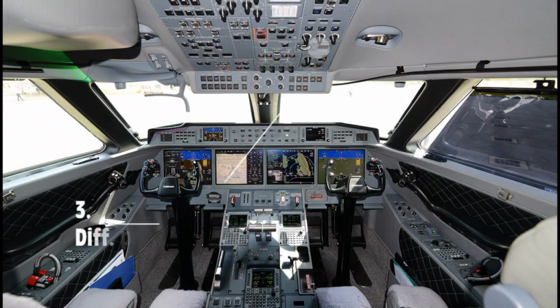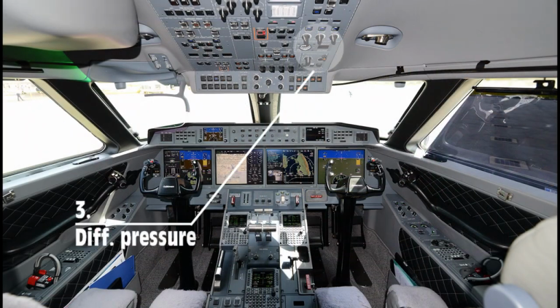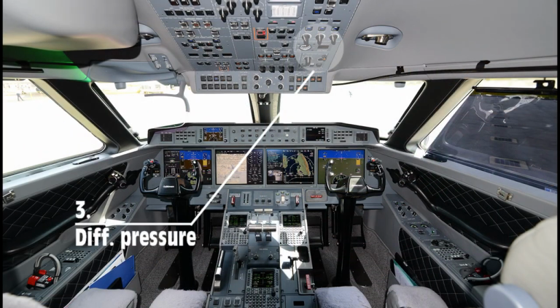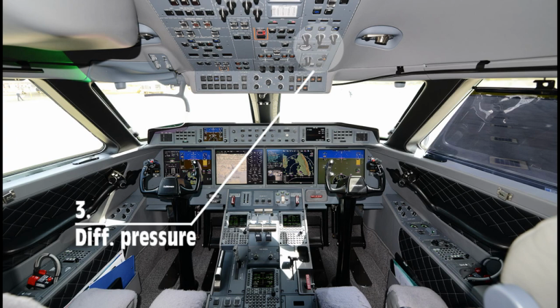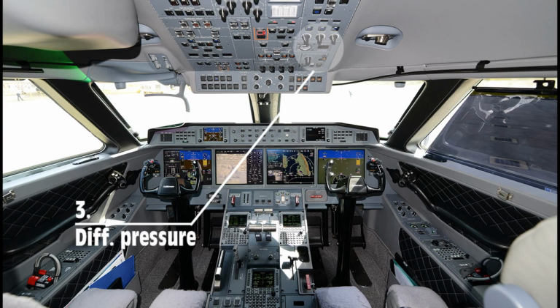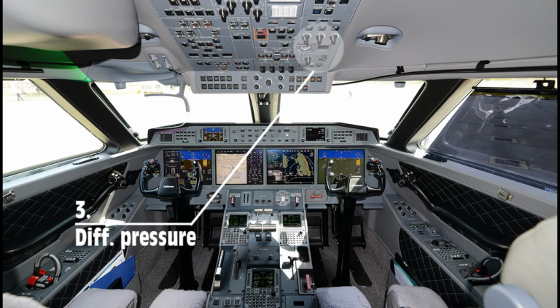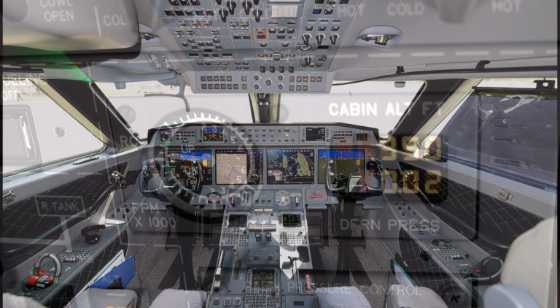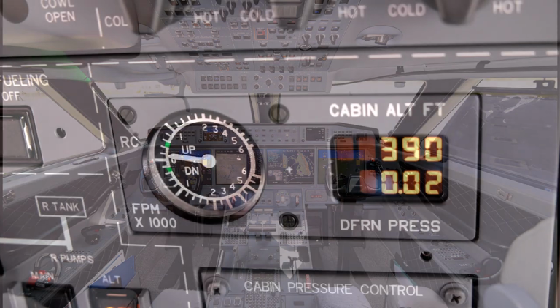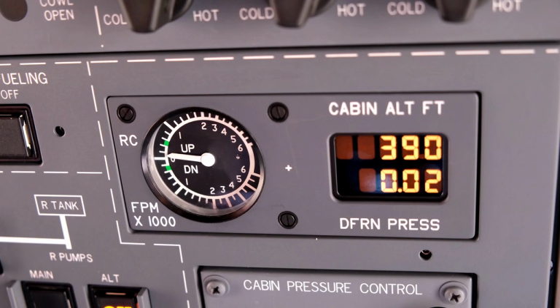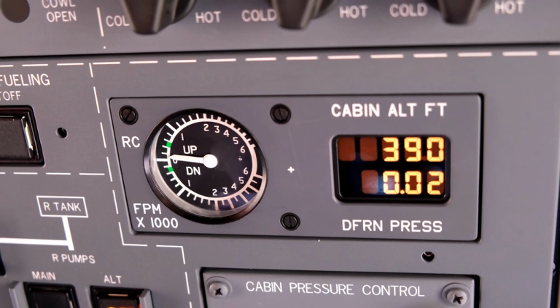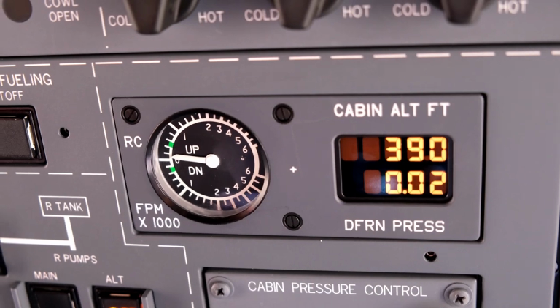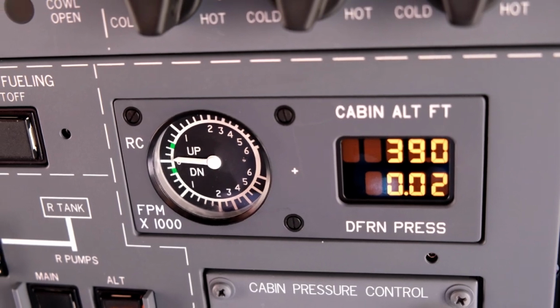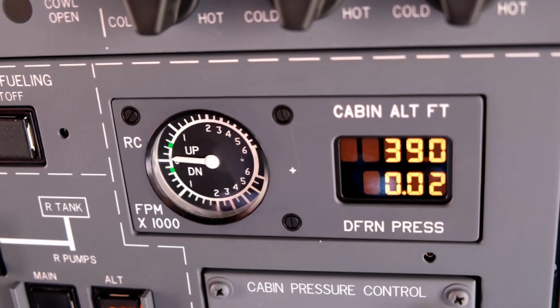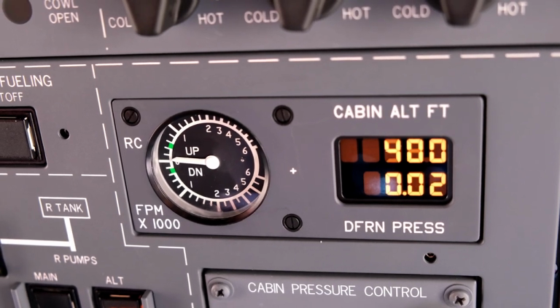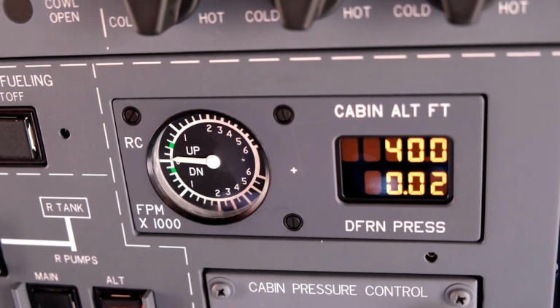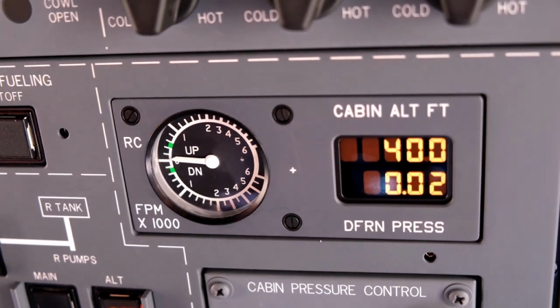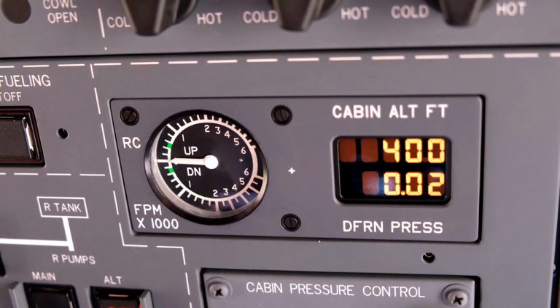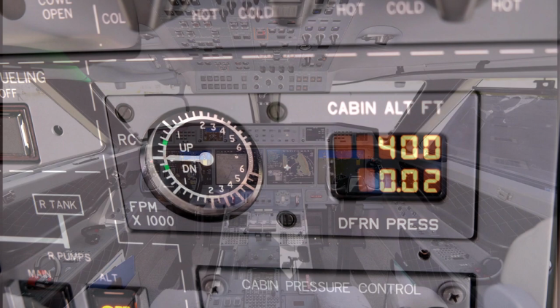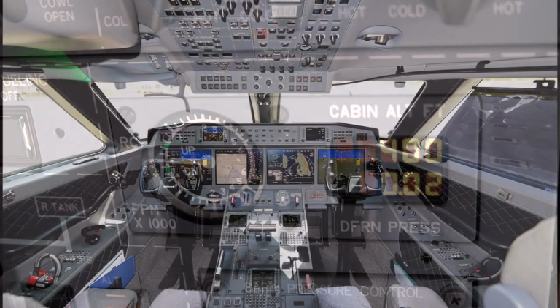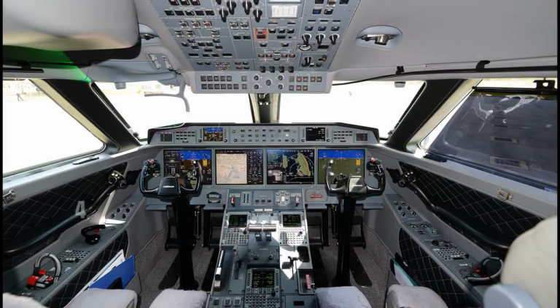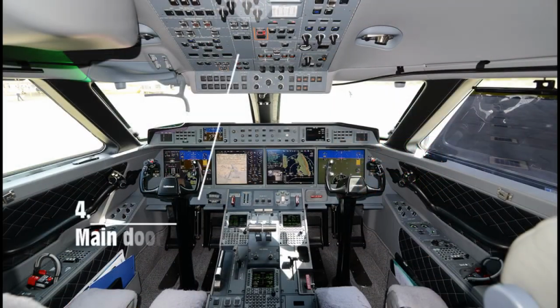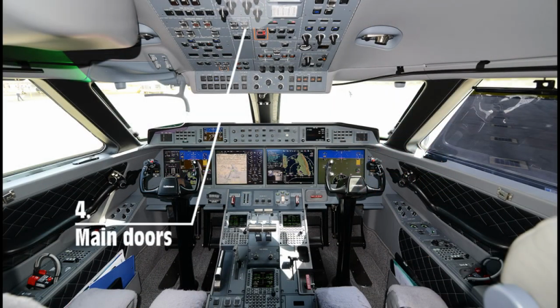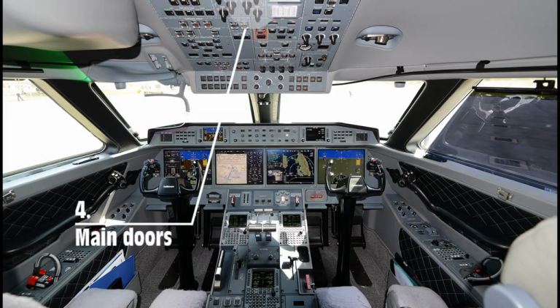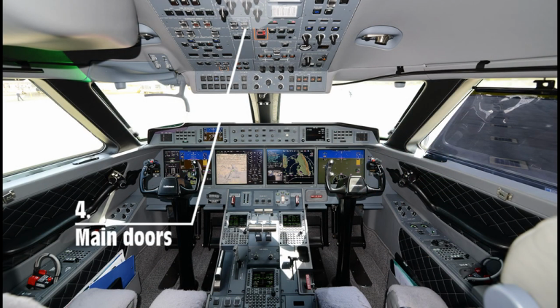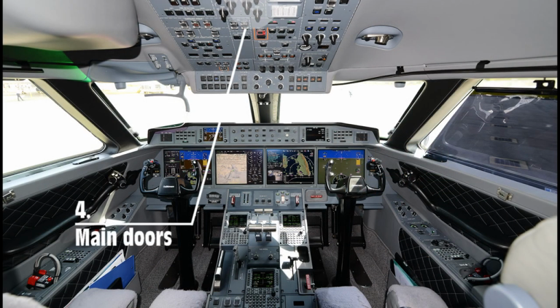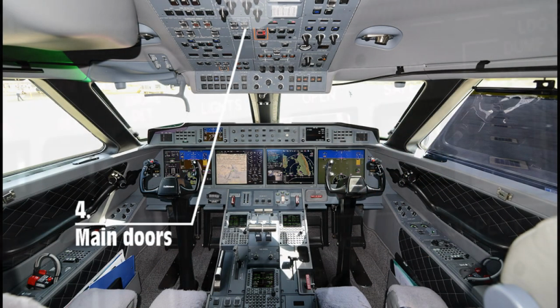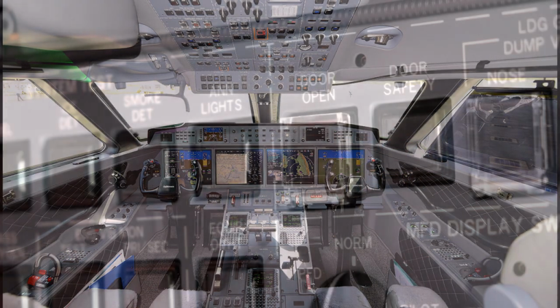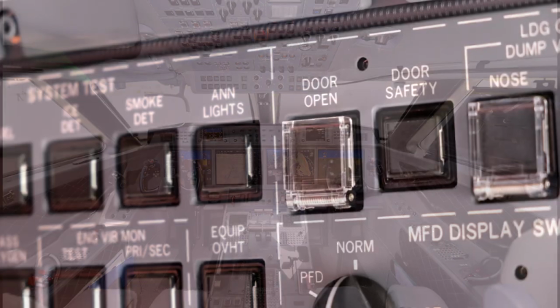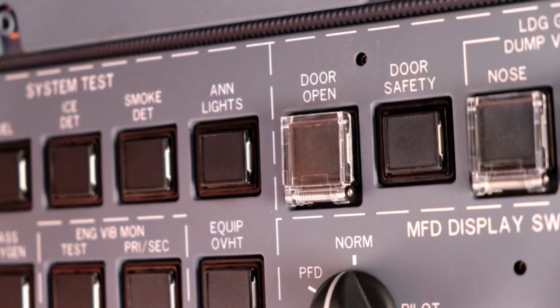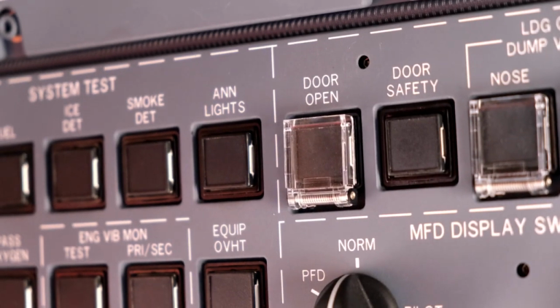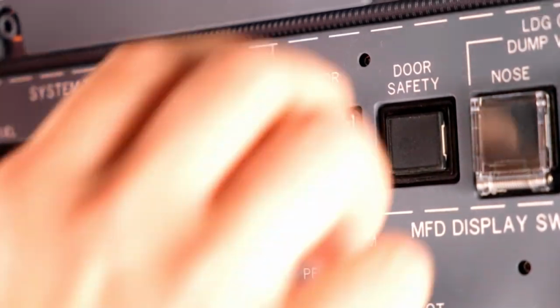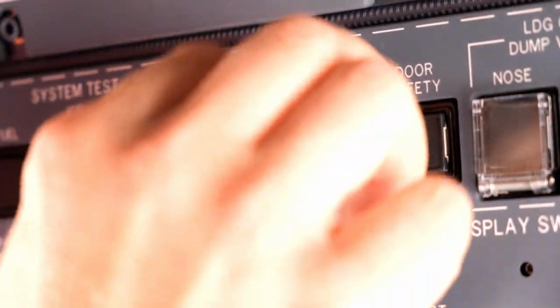Before opening the main entry door, the captain checks cabin pressure. The captain also makes sure that the area around the airplane is clear before opening the entry doors.